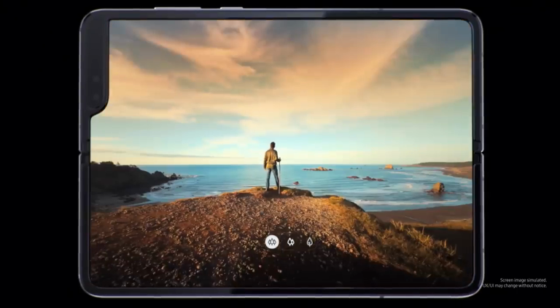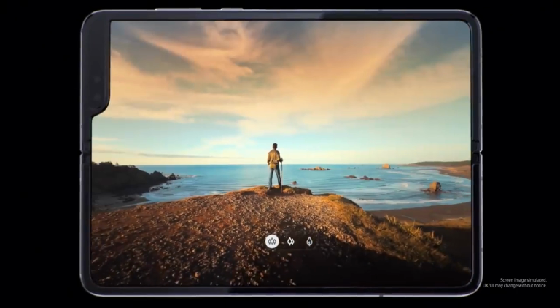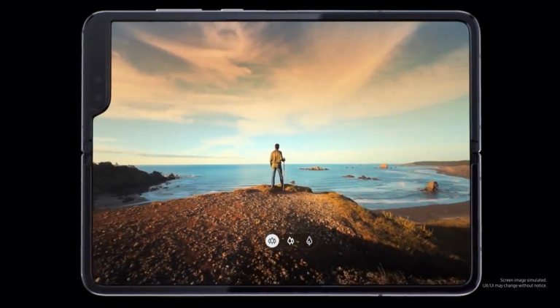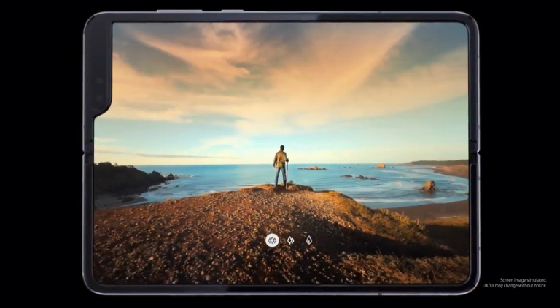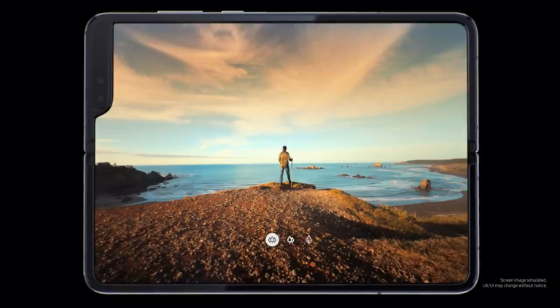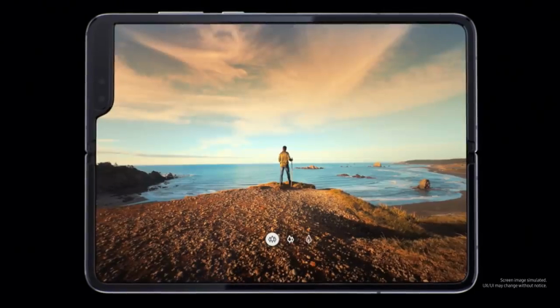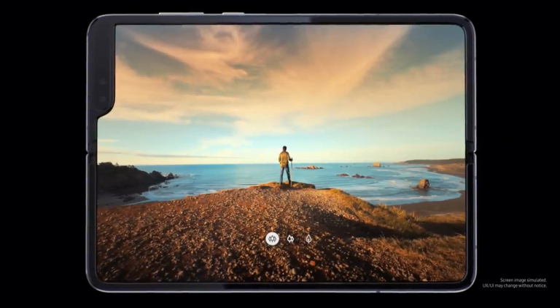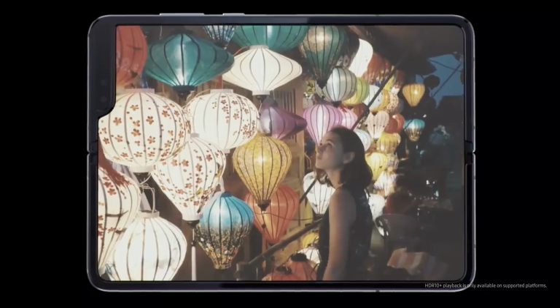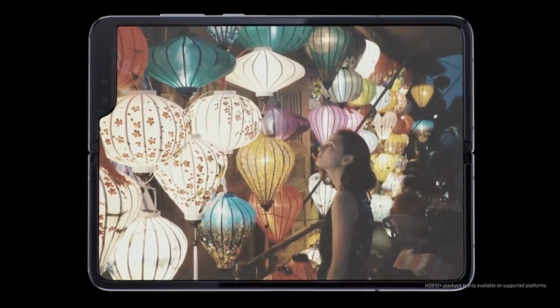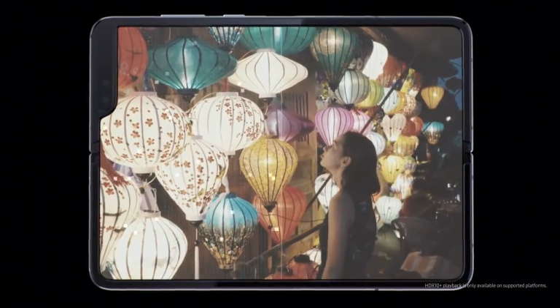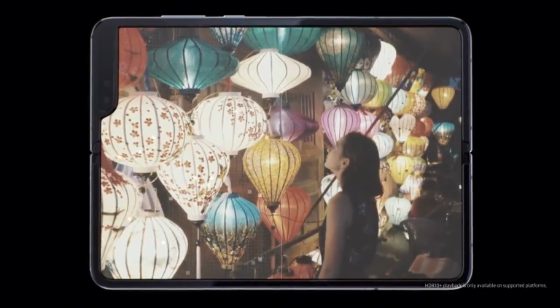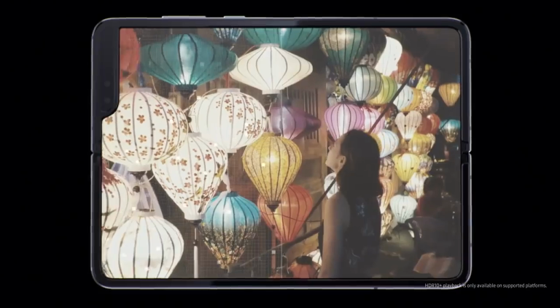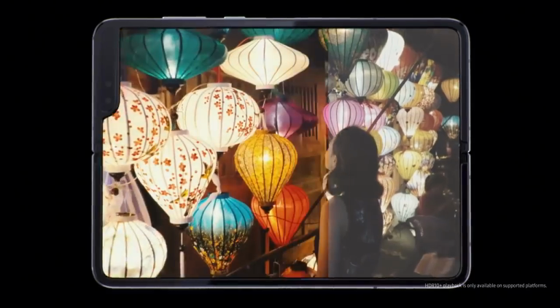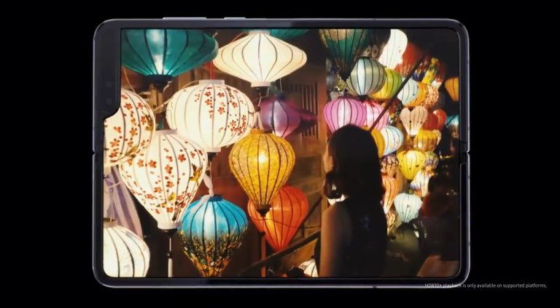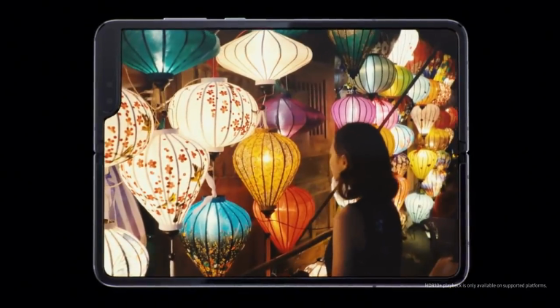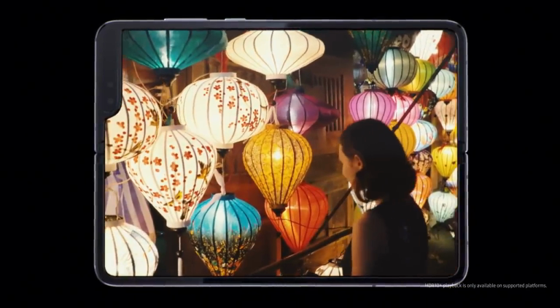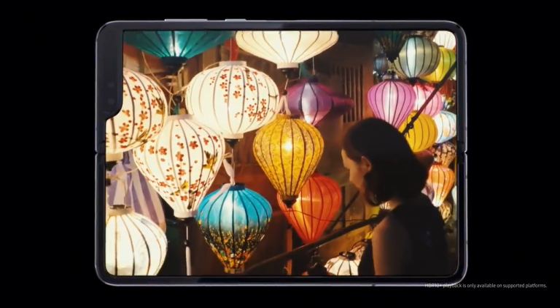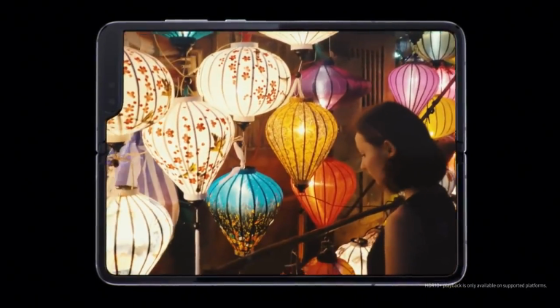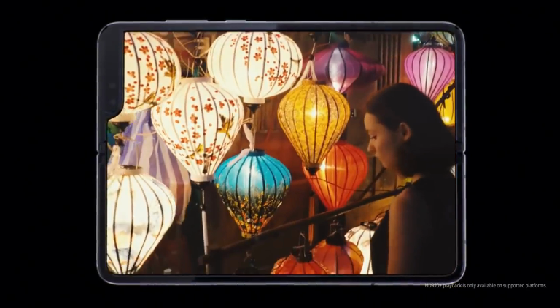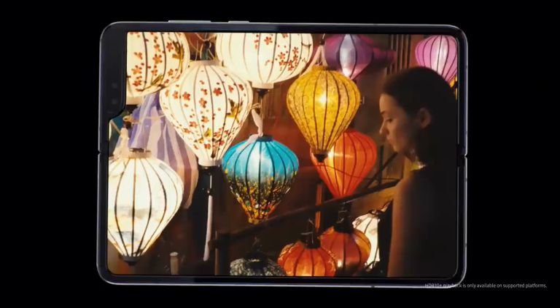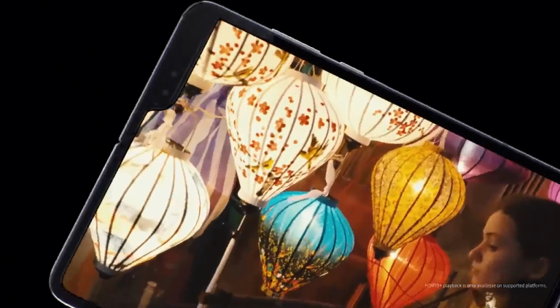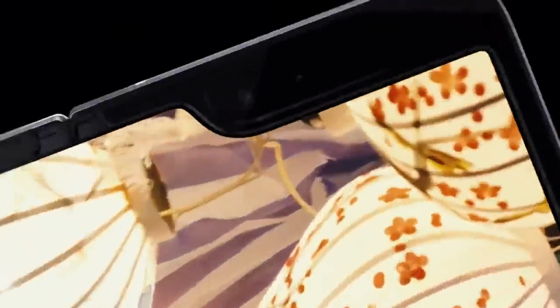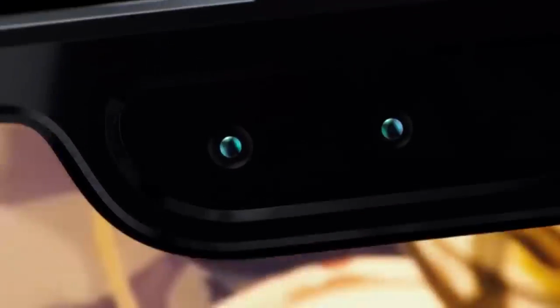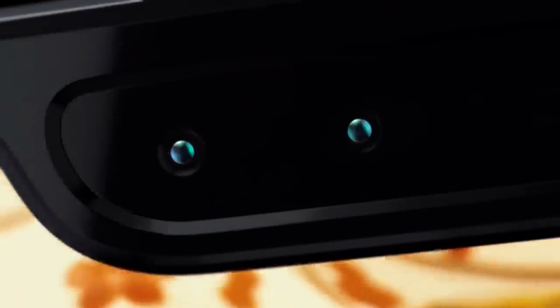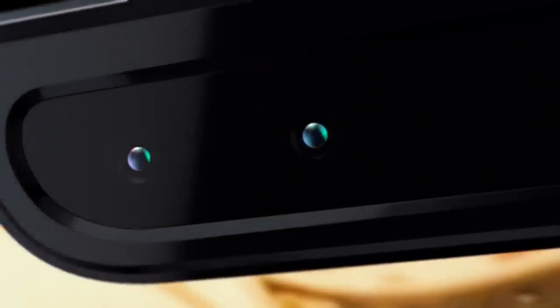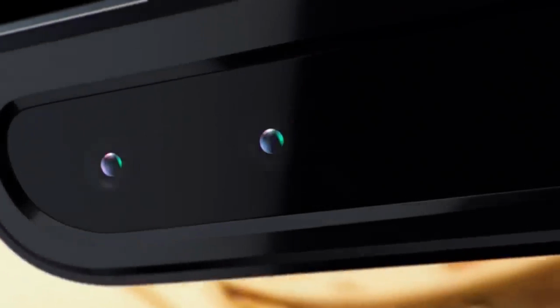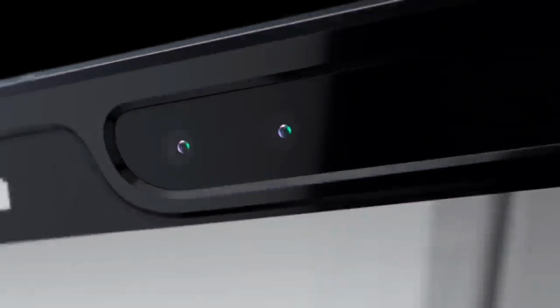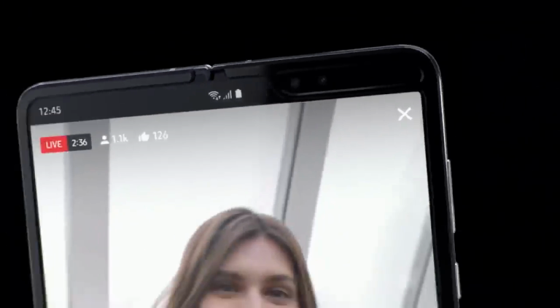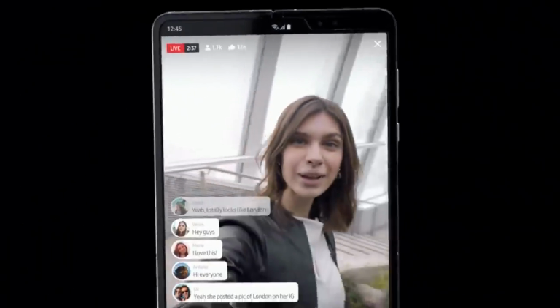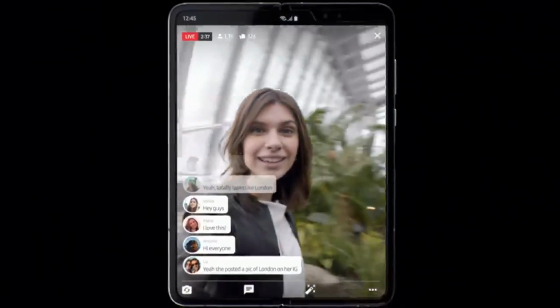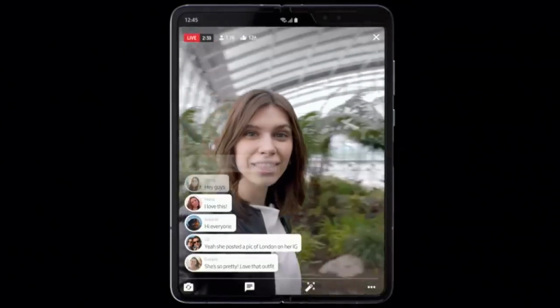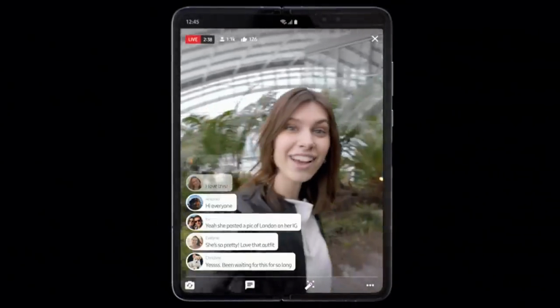Fold's HDR10 Plus video capability means more dynamic and vibrant memories, while the two inner cameras let you express yourself in detail.